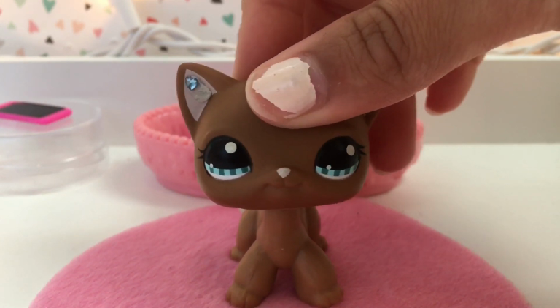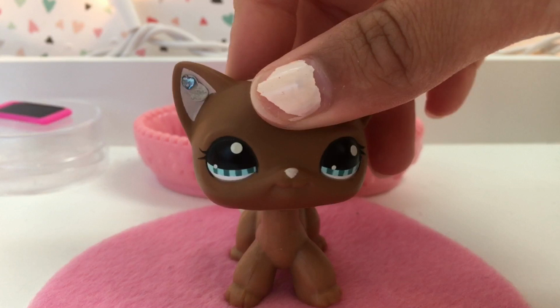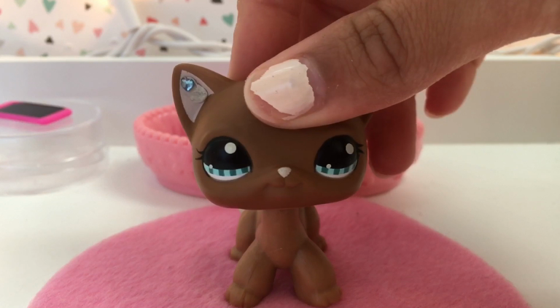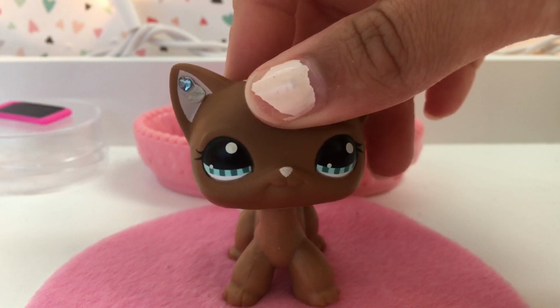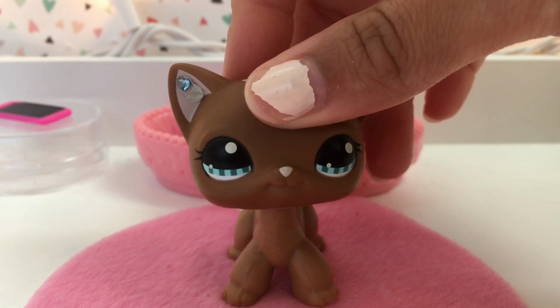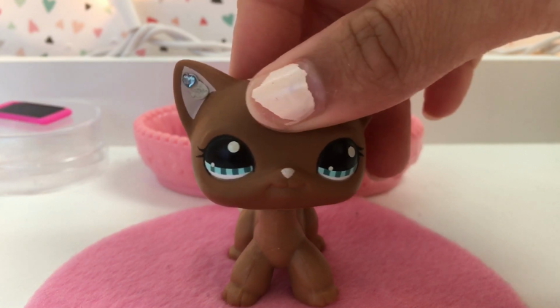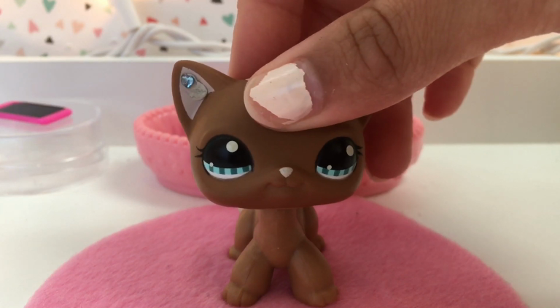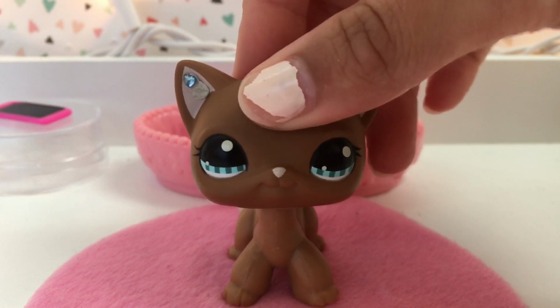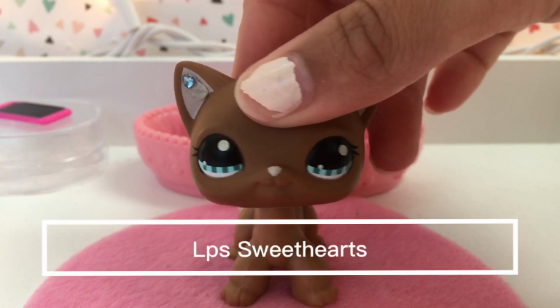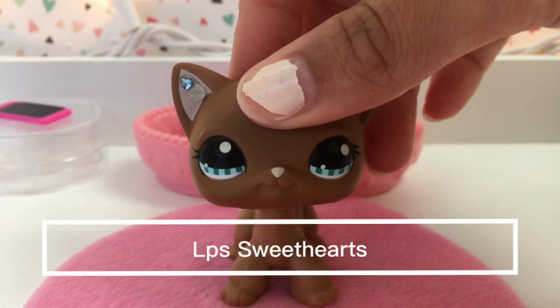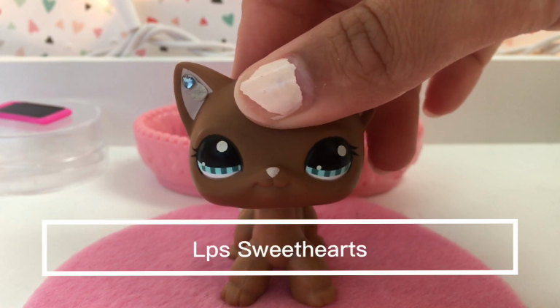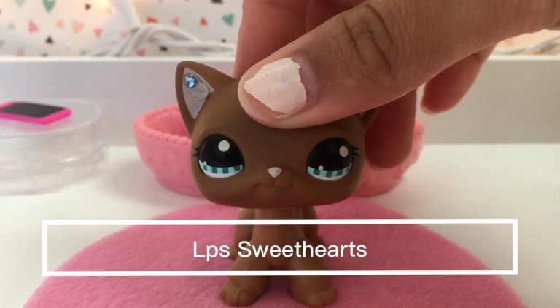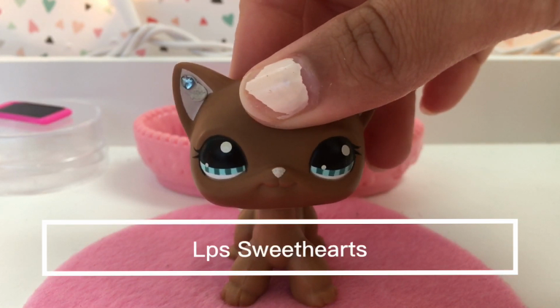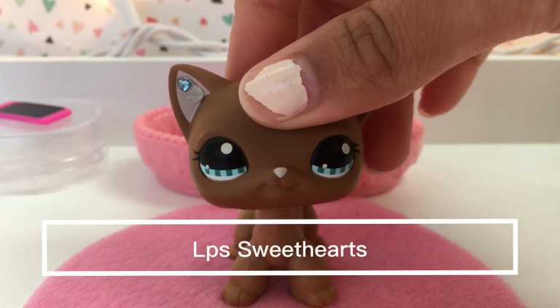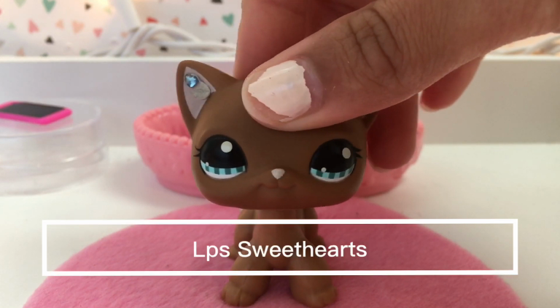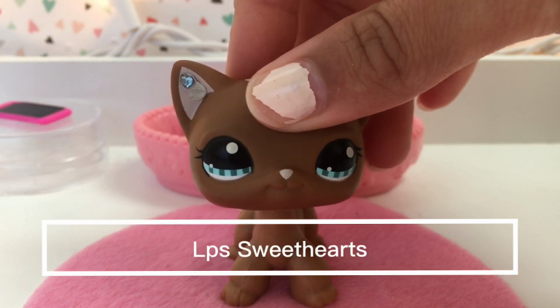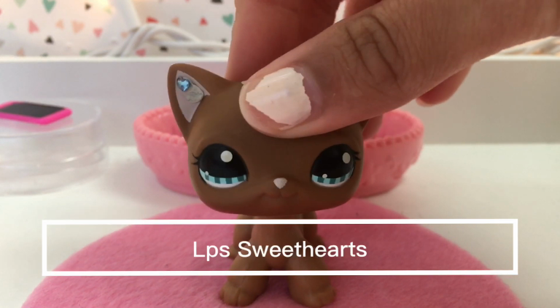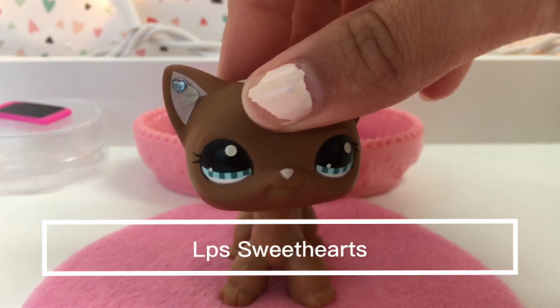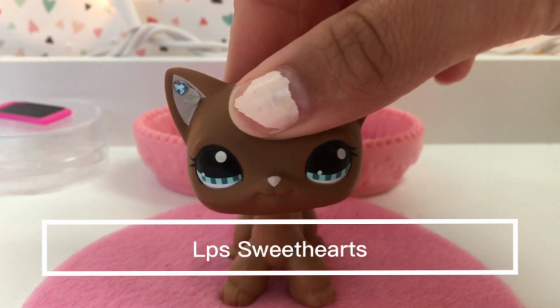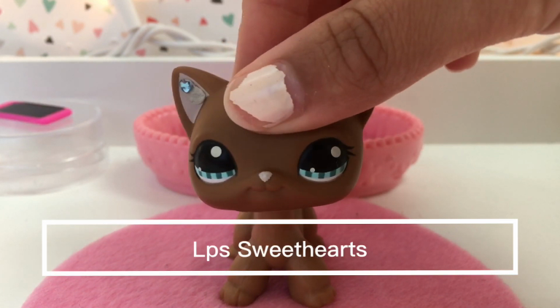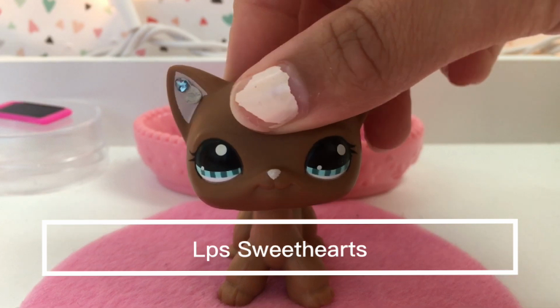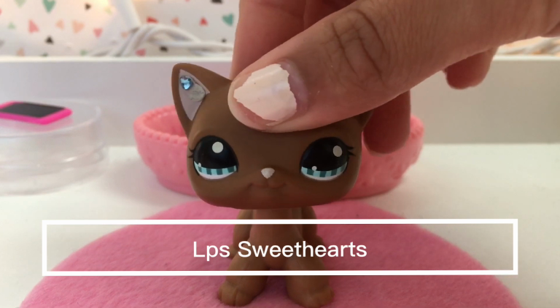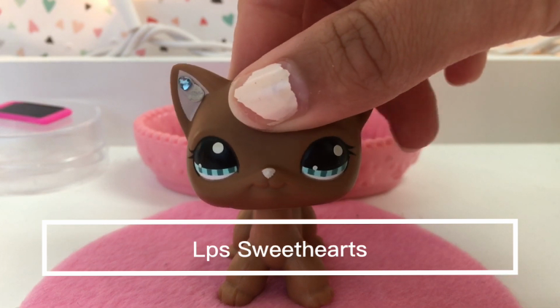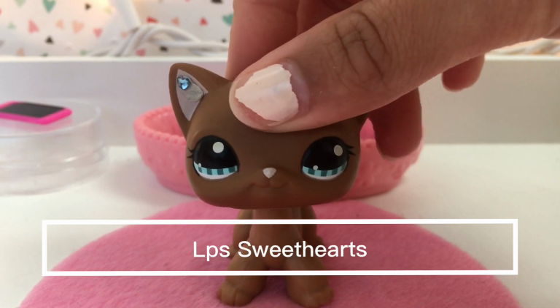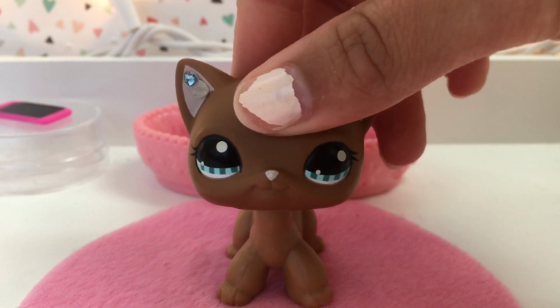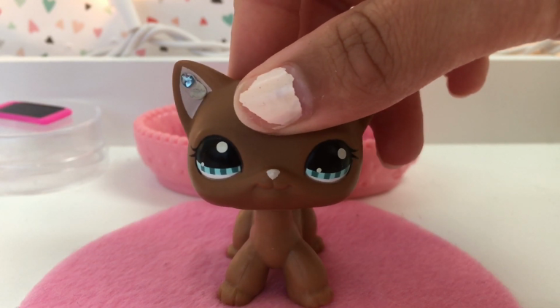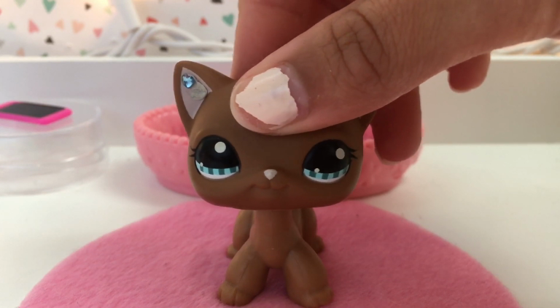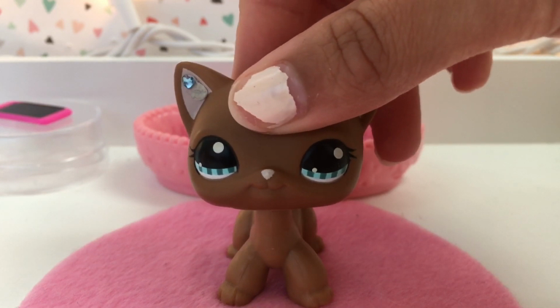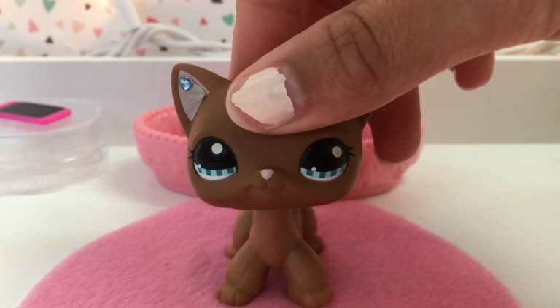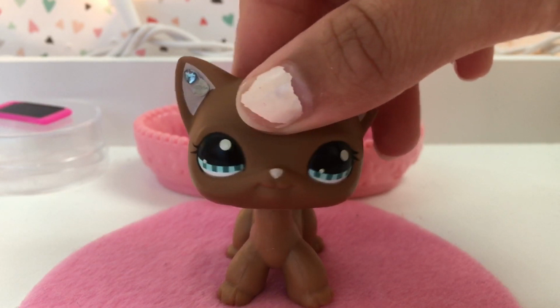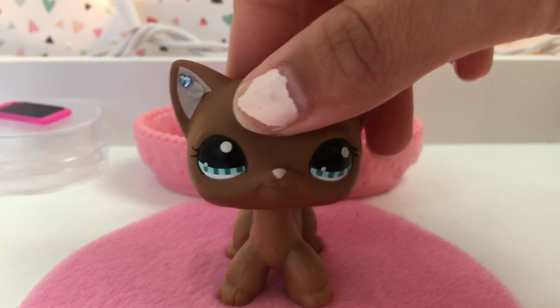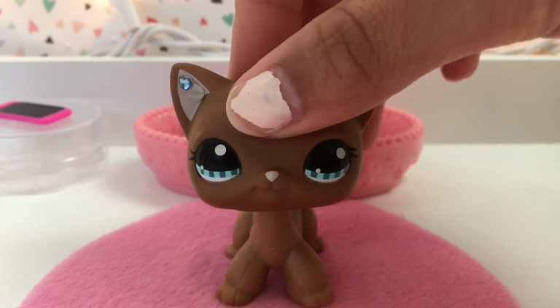The shout out of the post goes to LPS Sweethearts. Thank you so much for watching my channel. She's really sweet and really nice, so yeah, let's get unboxing.